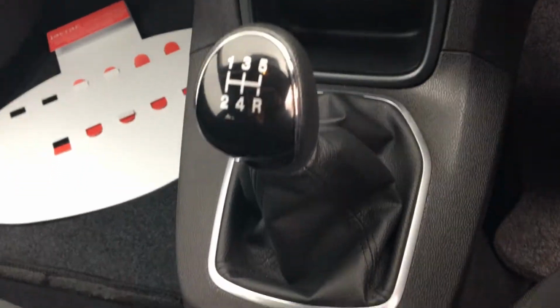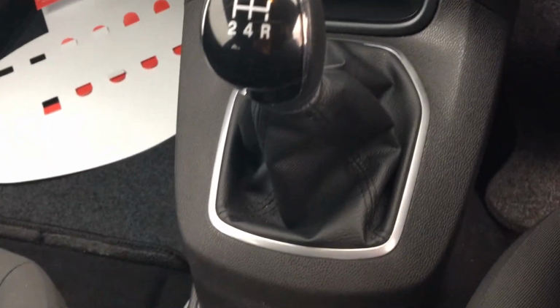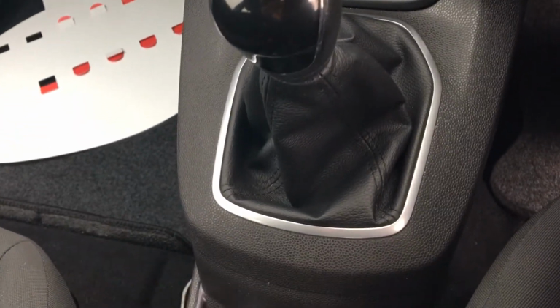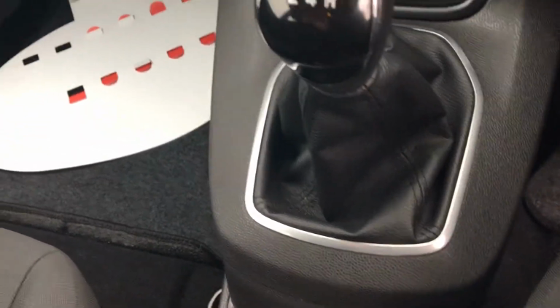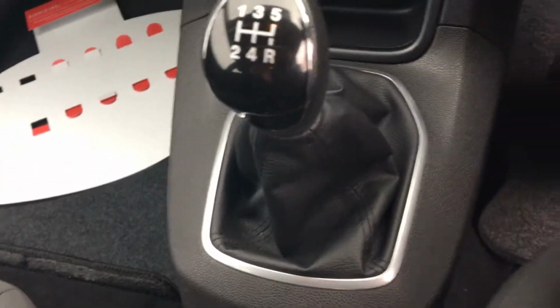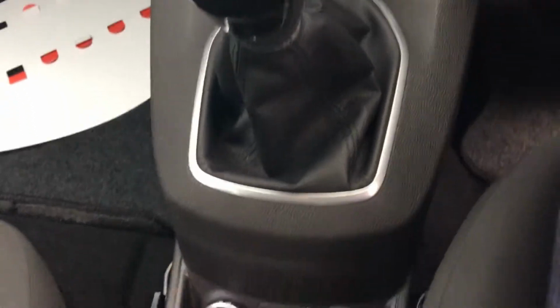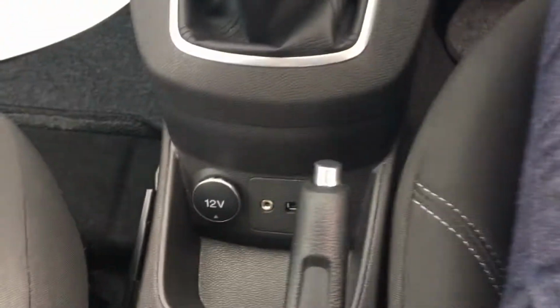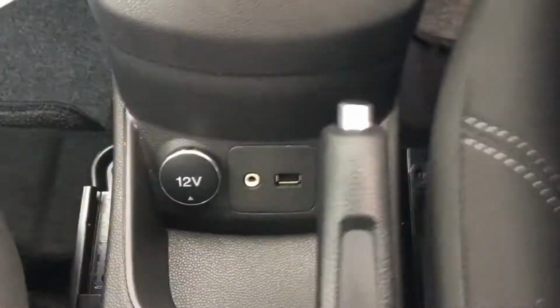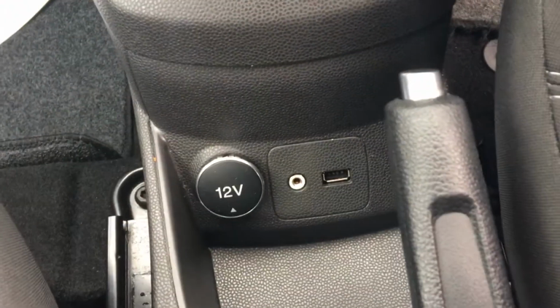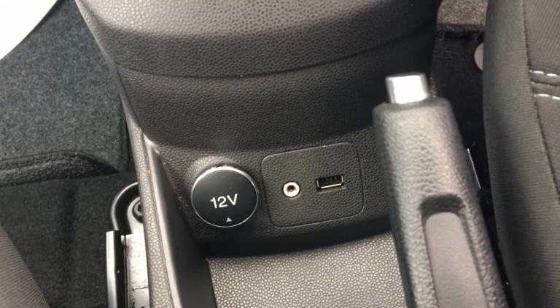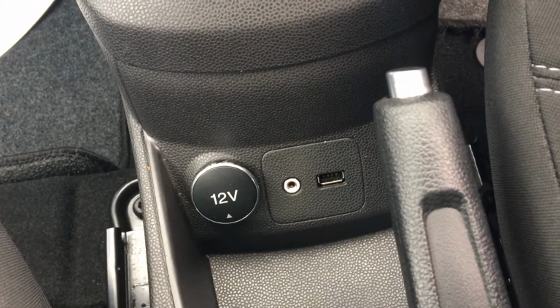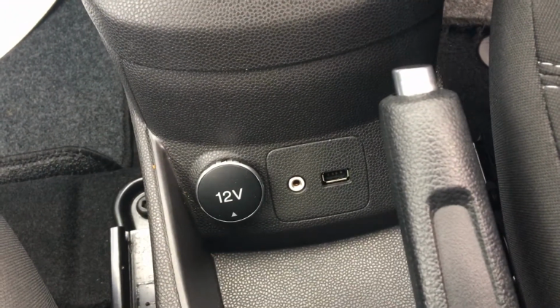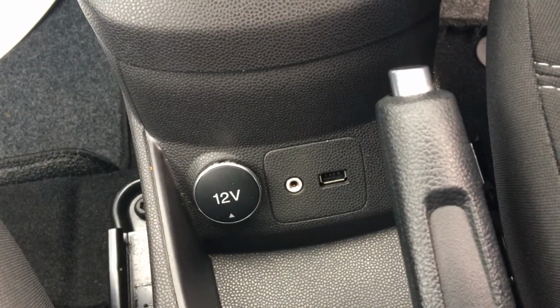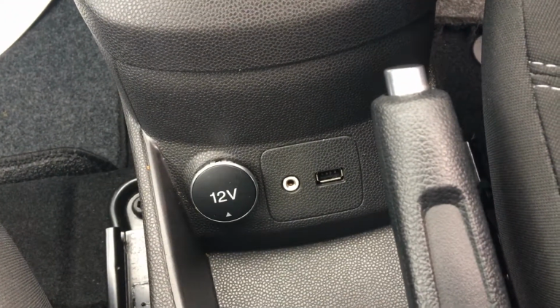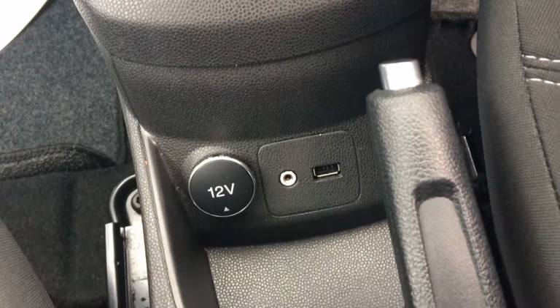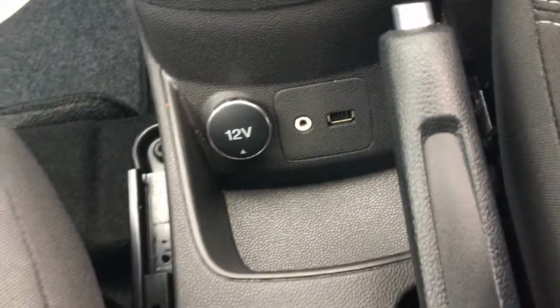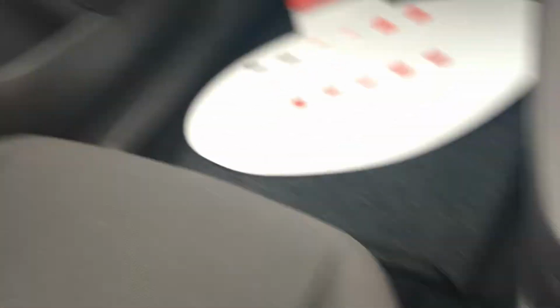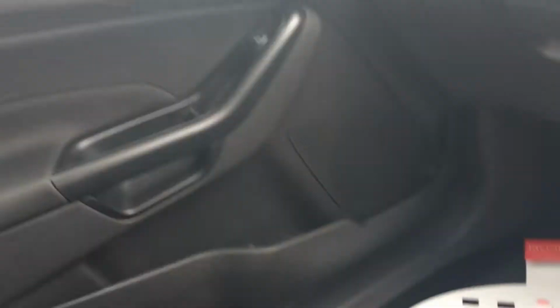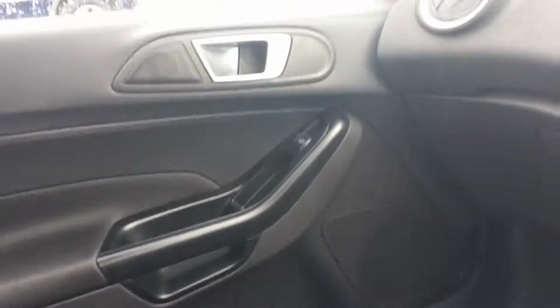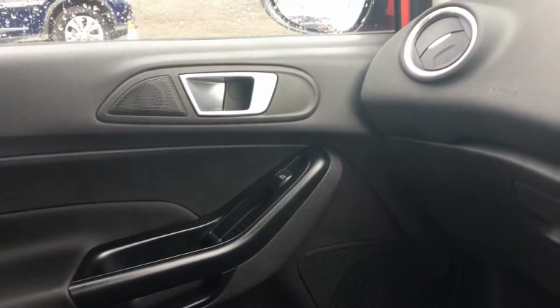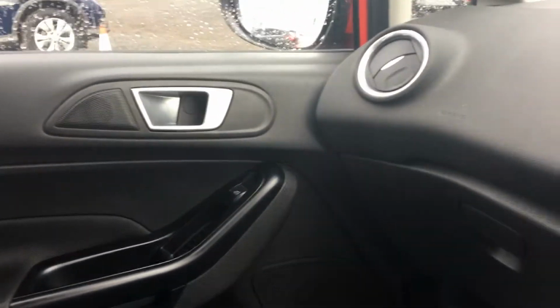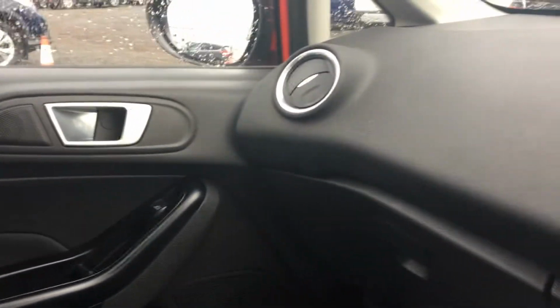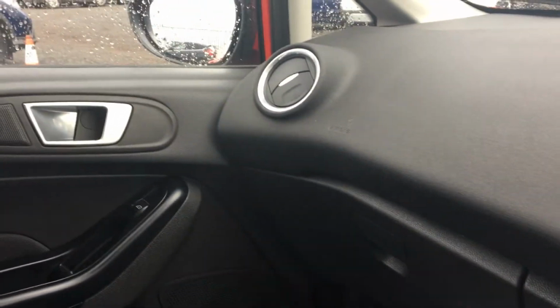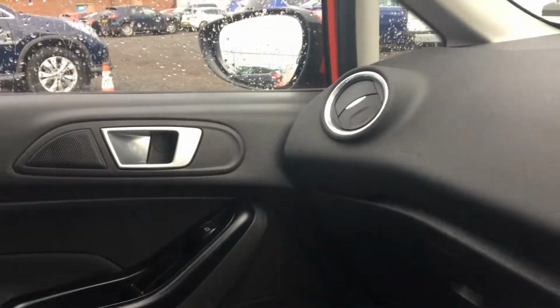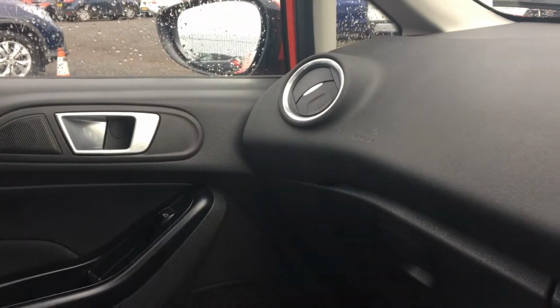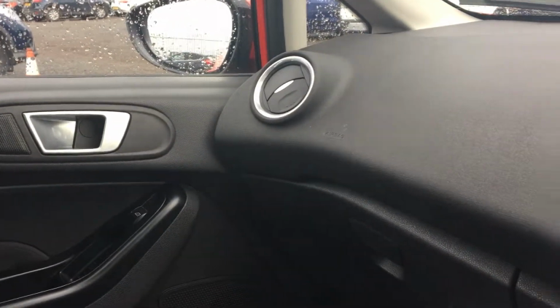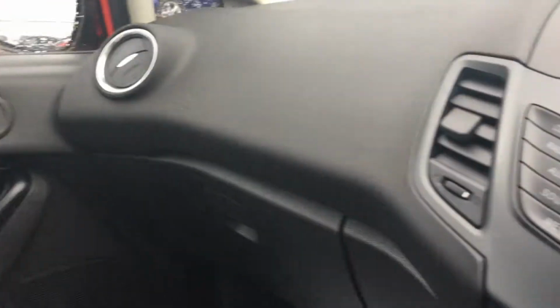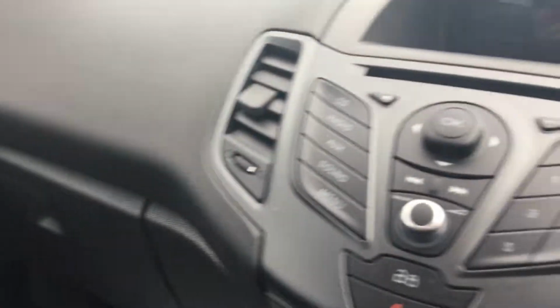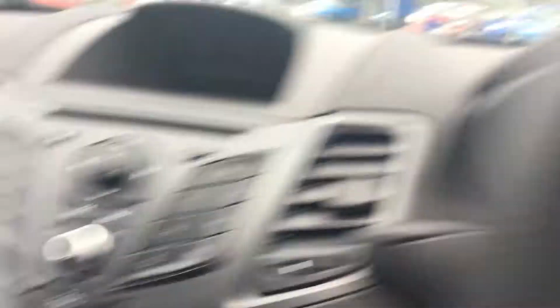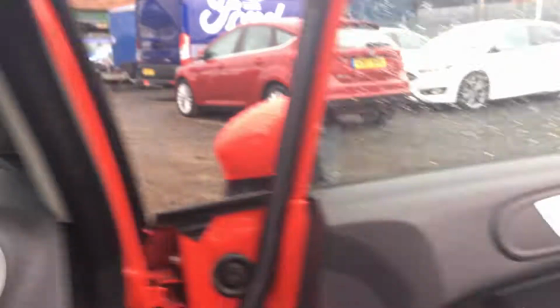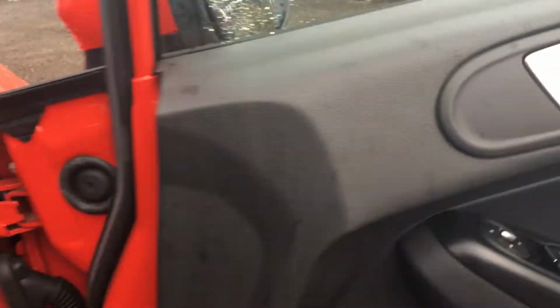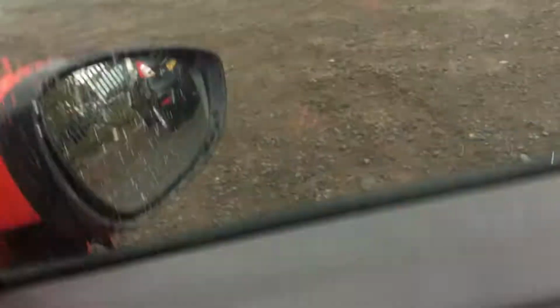This is a five-speed manual finished in a nice grey. We have the 12 volt power supply as well, along with the auxiliary line and USB line. We have chrome accents around the door handles and on the vents. If we take a jump back outside...